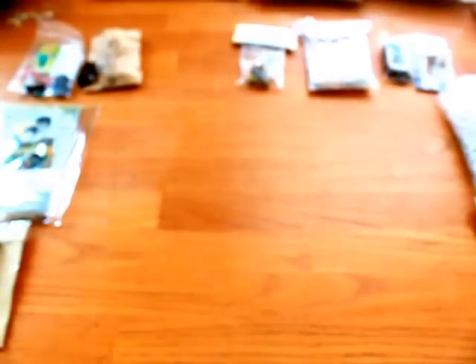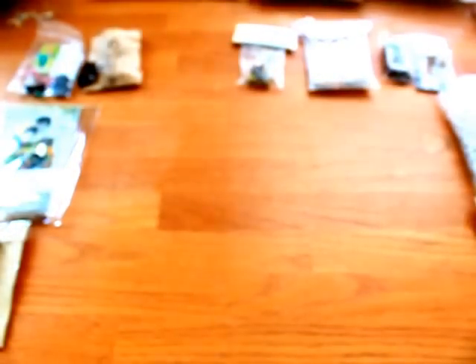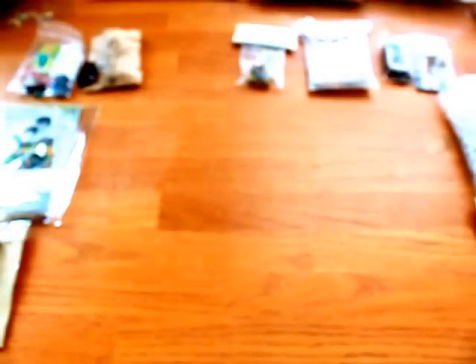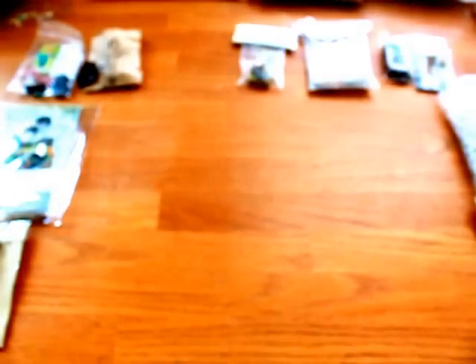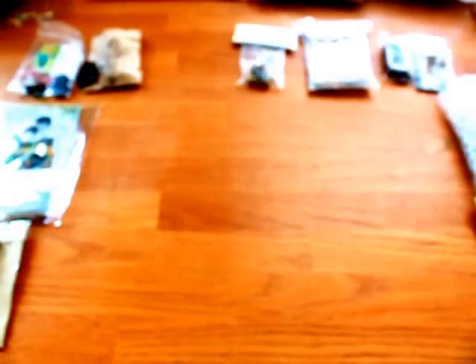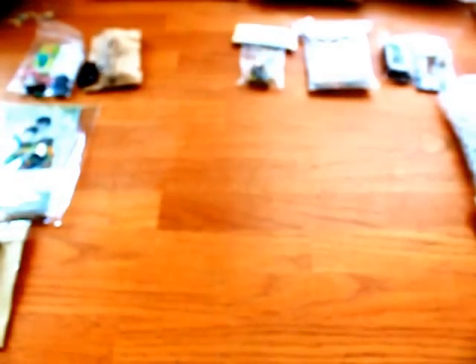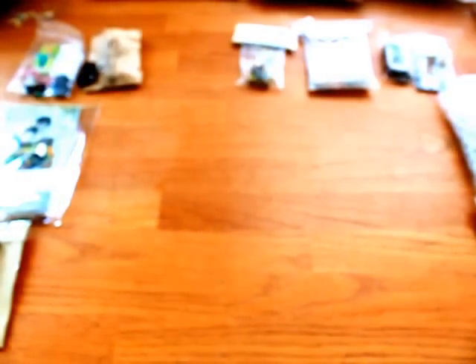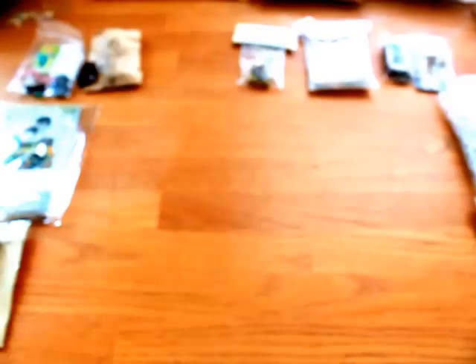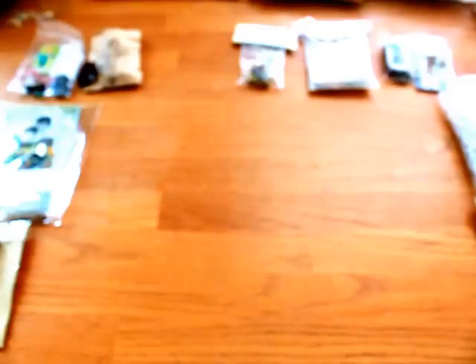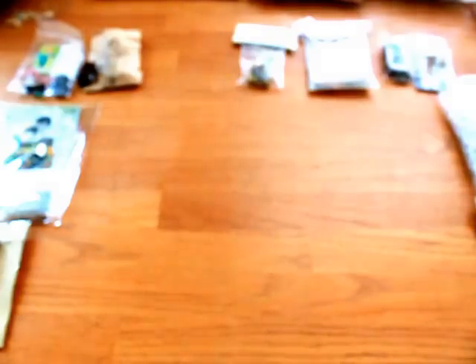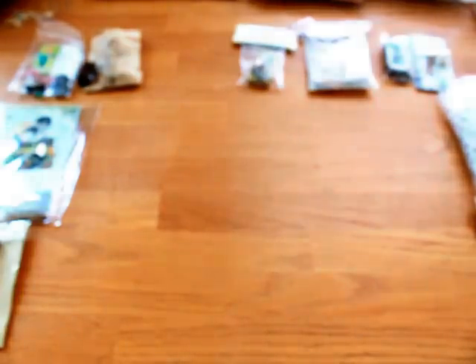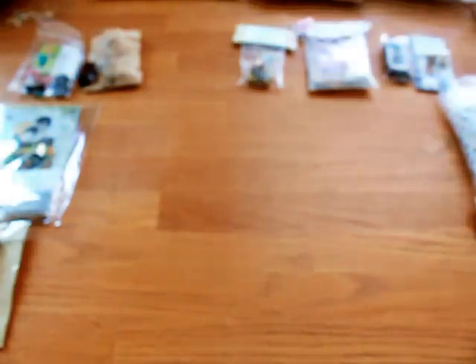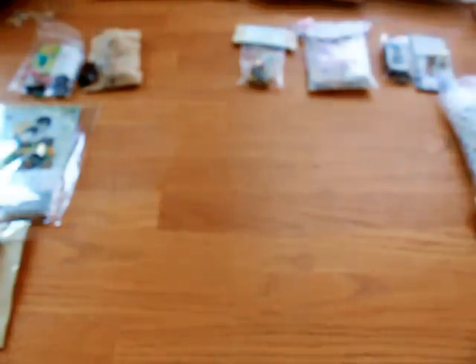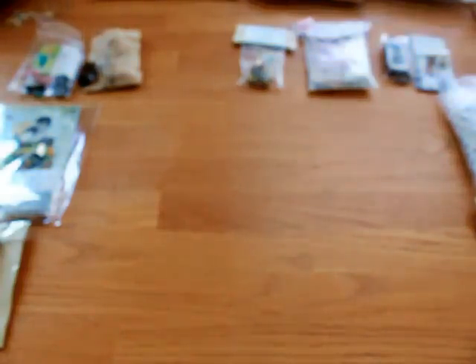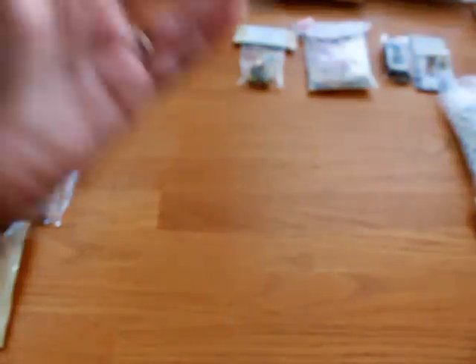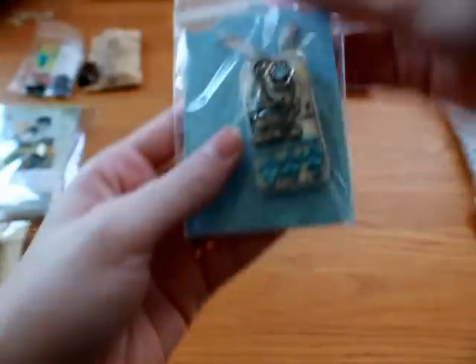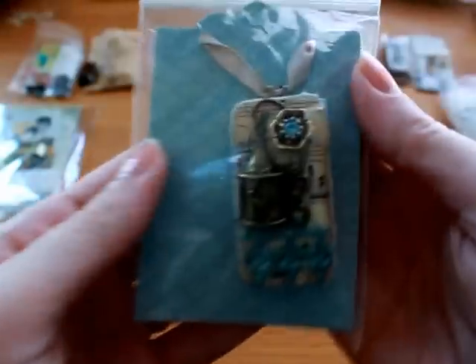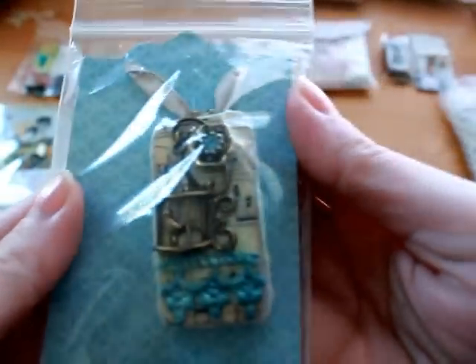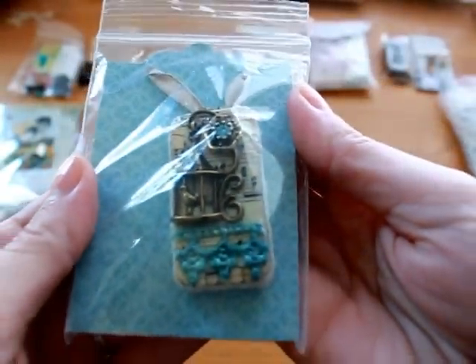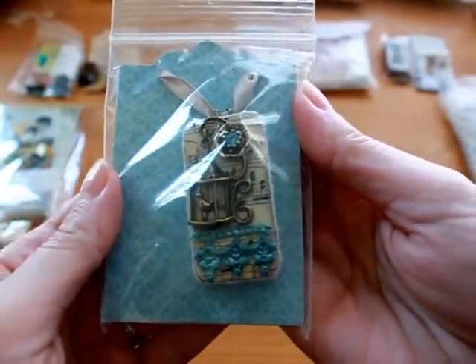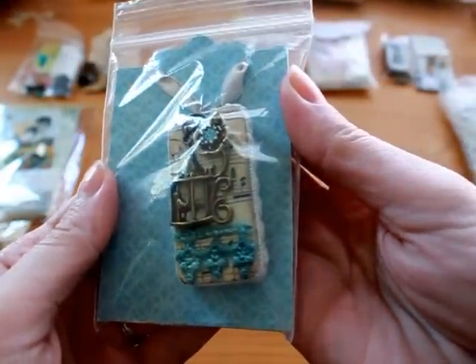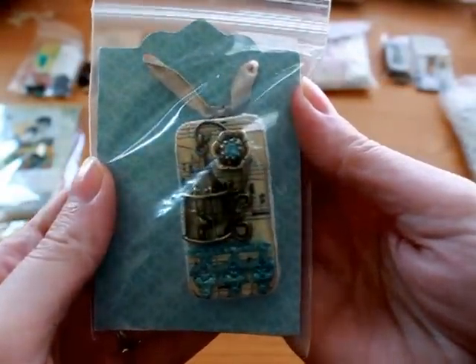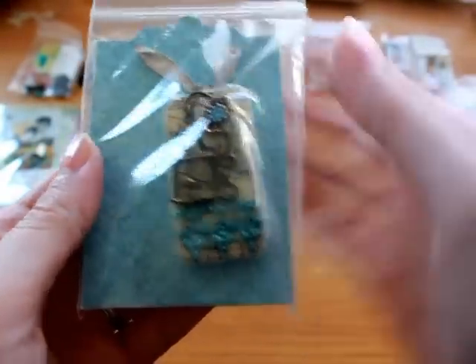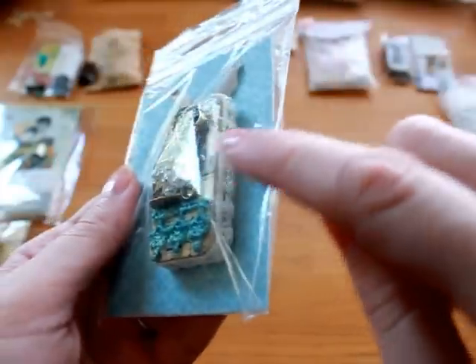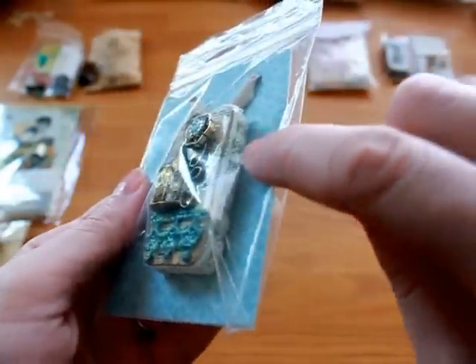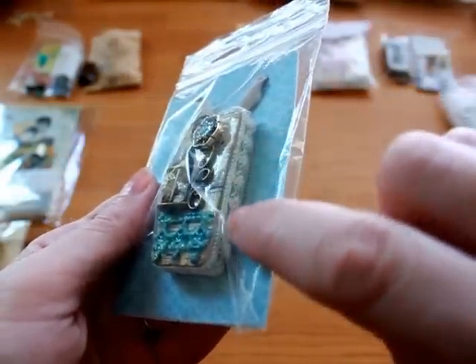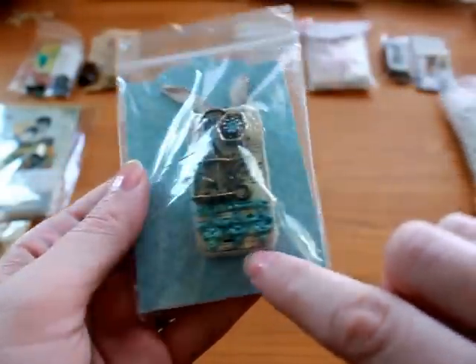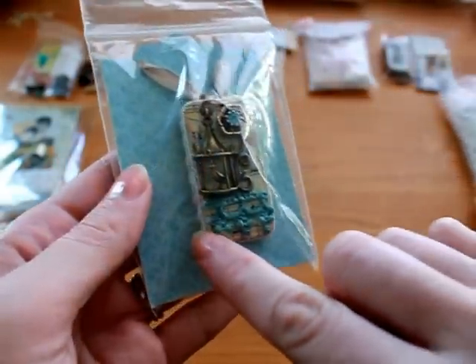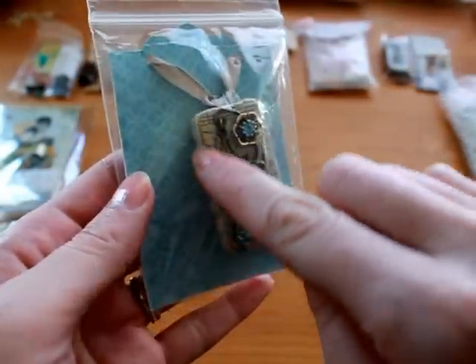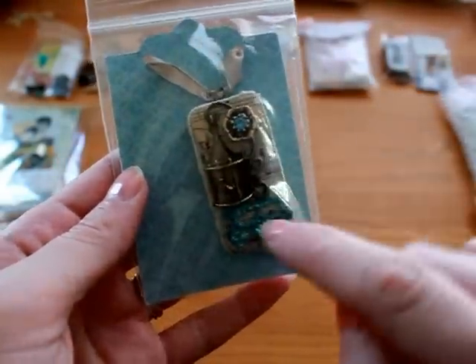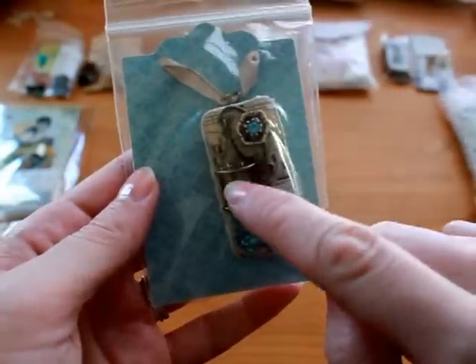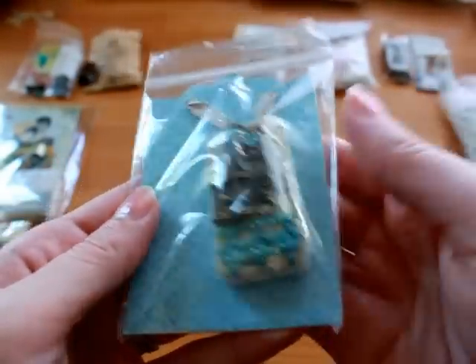This one is by Anitra. She is Sleepy Stamper on YouTube, and her blog is Stamping While They Sleep. And this is one of hers. I really like how she did the lace around the edge — it's really pretty — and the little birdcage.